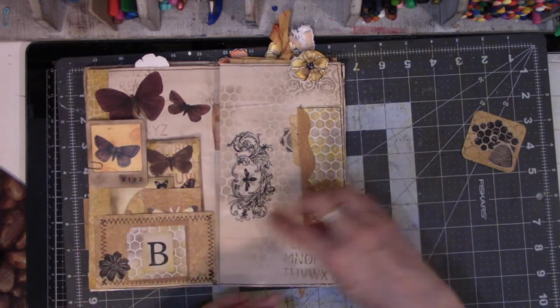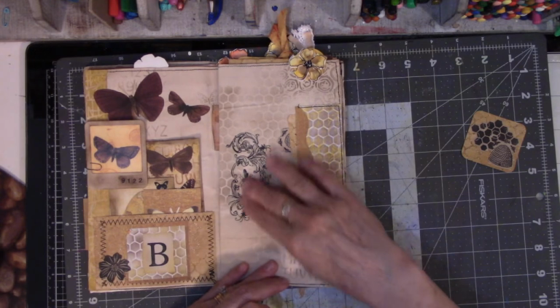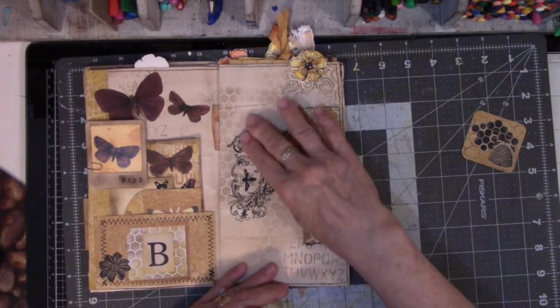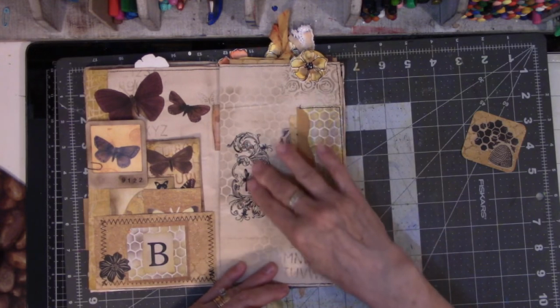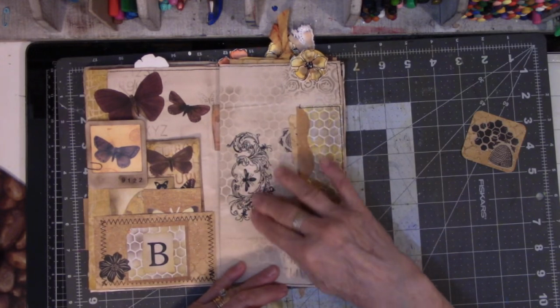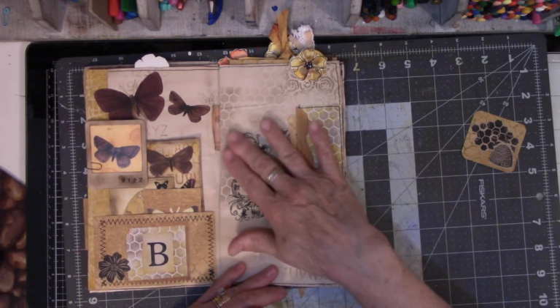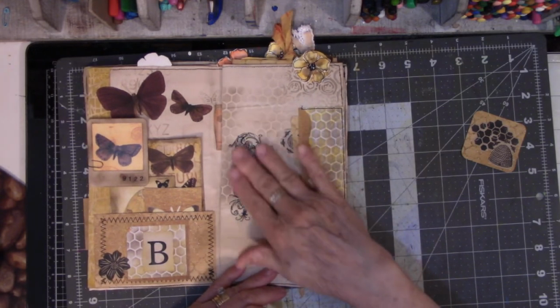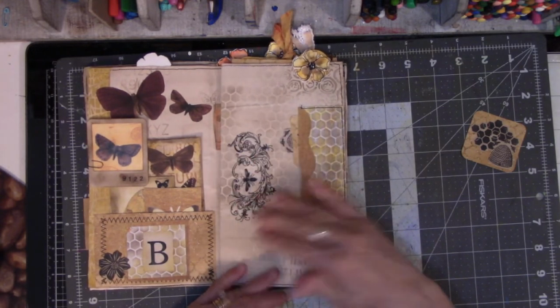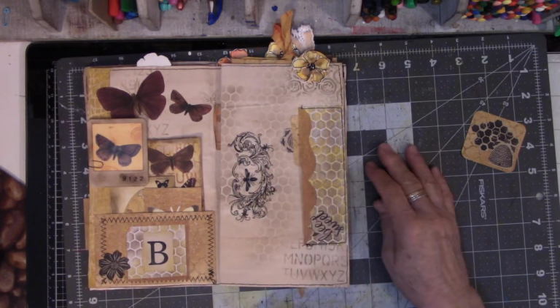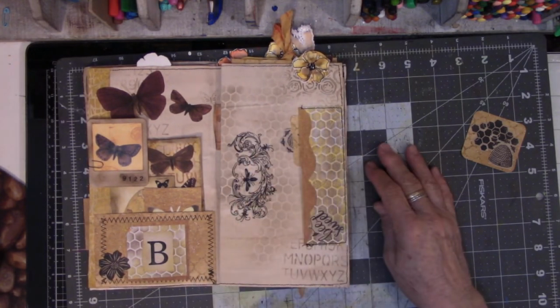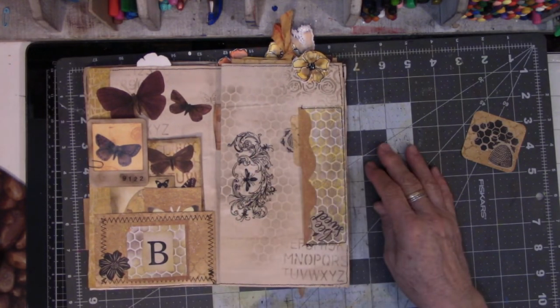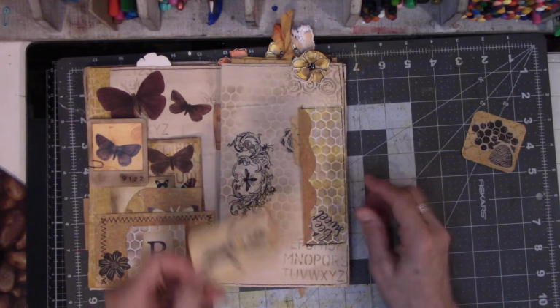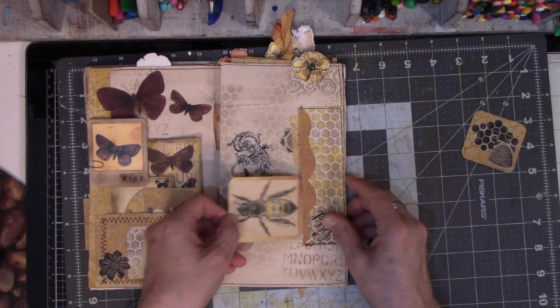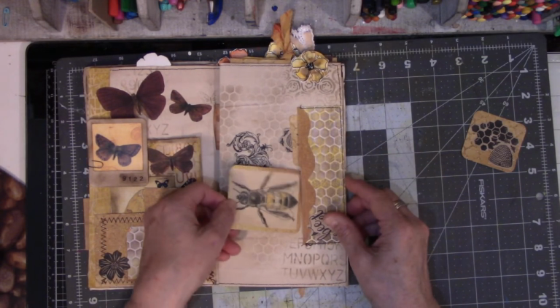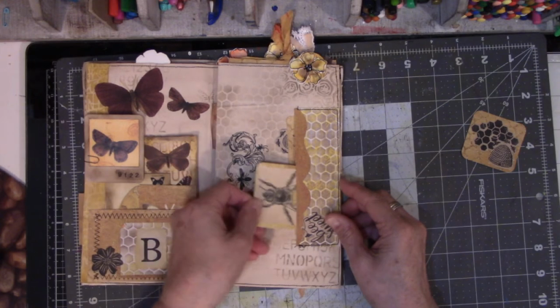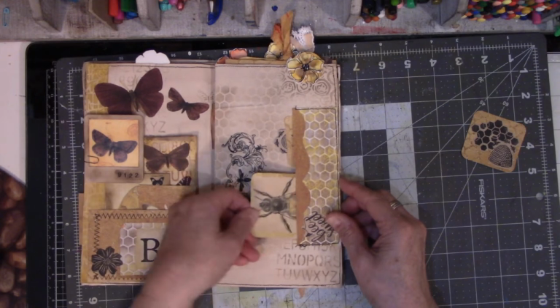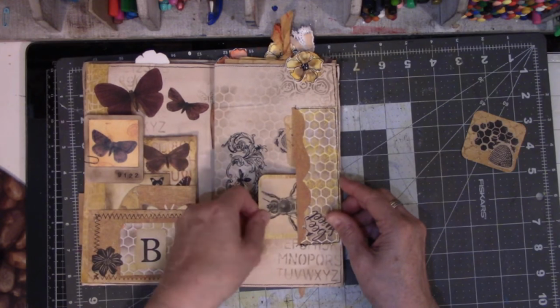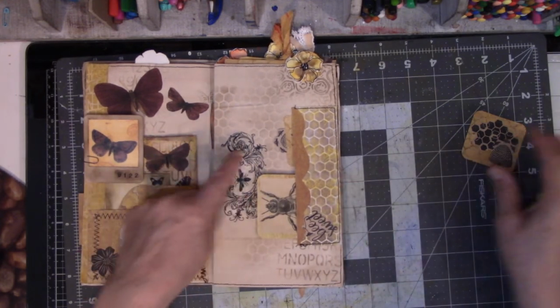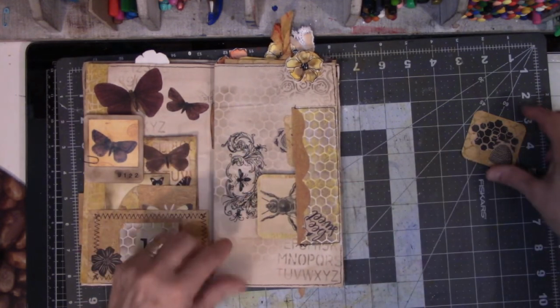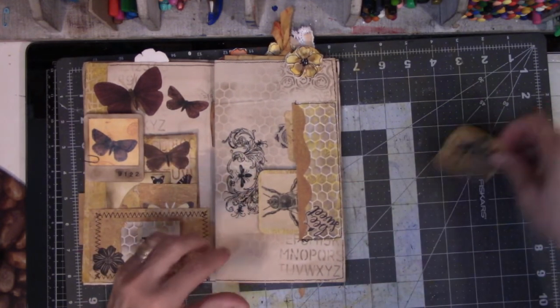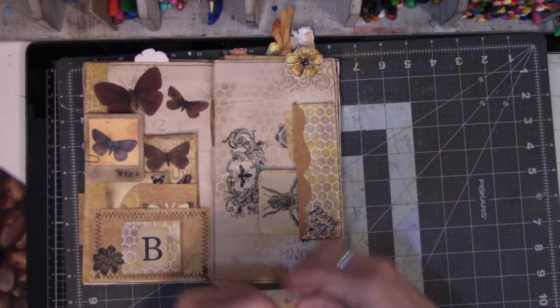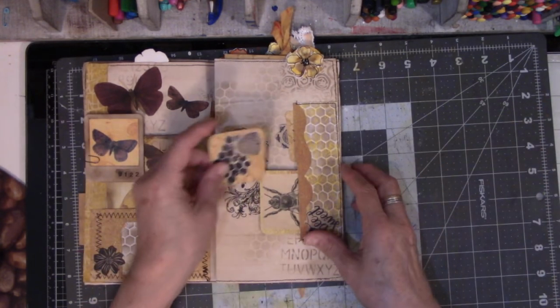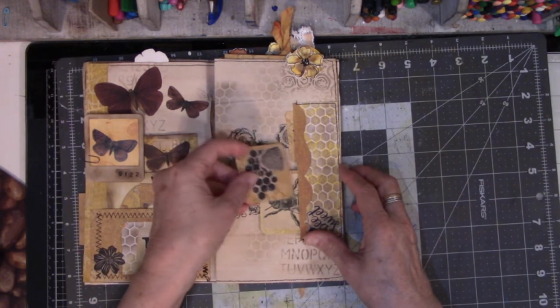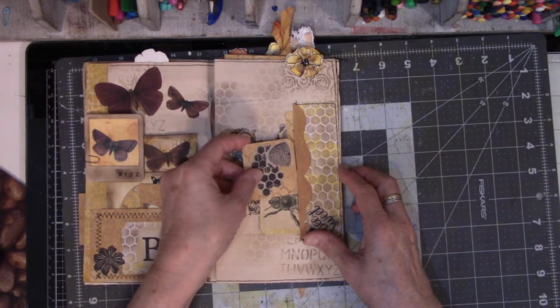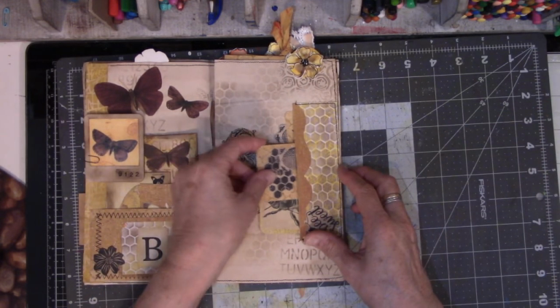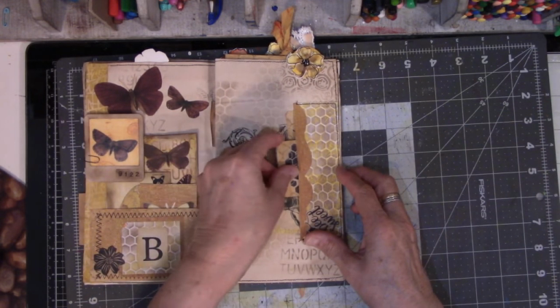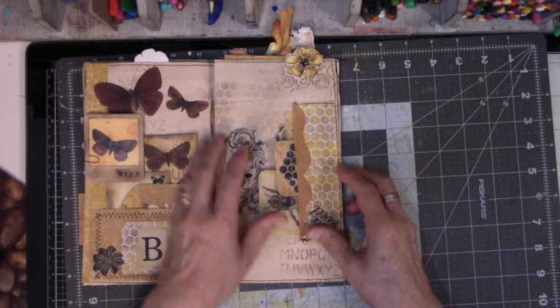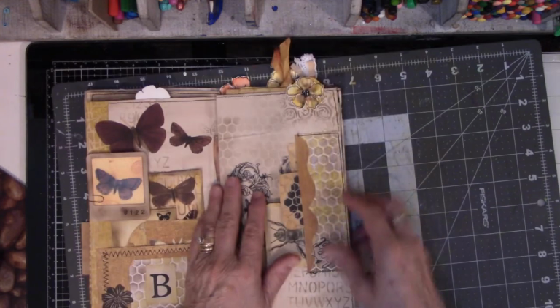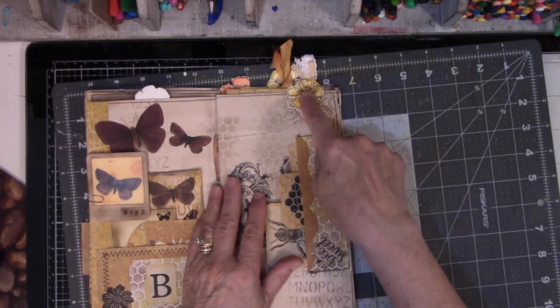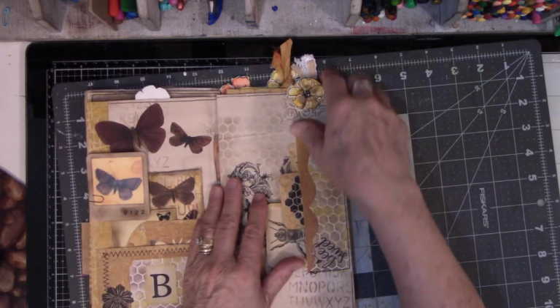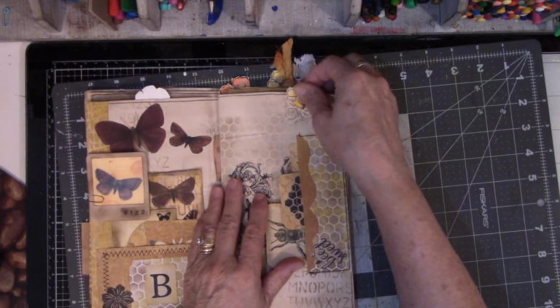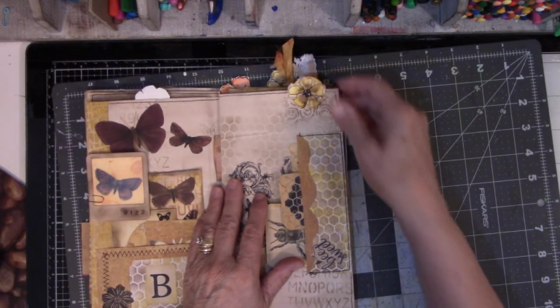This is a giant rub-on — so beautiful. I just love rub-ons. It looks like wallpaper, it looks so cool. And again, I just use the flower as a tab.